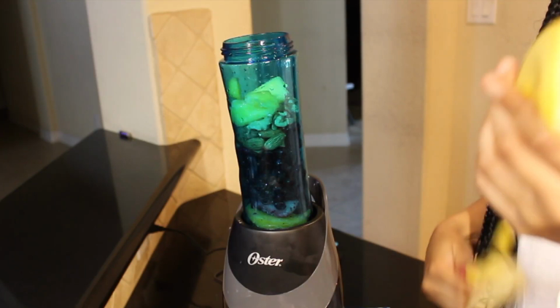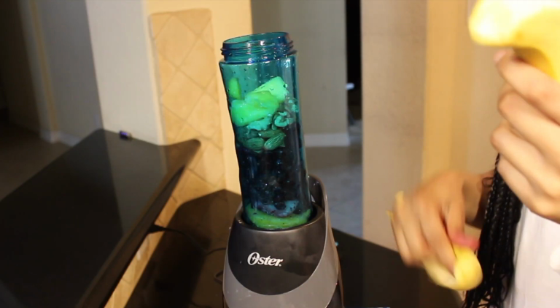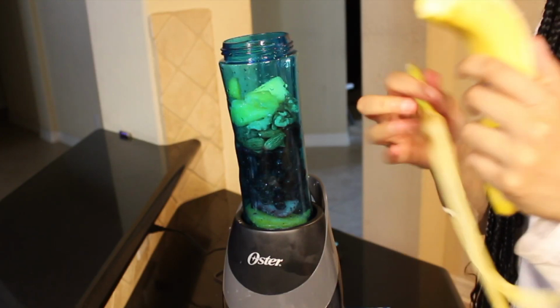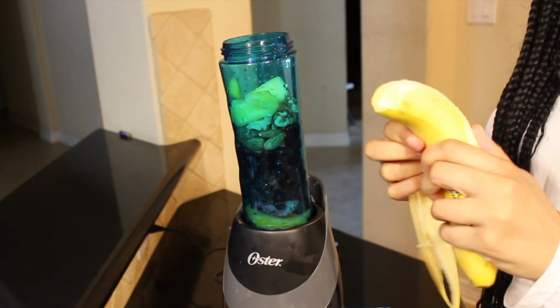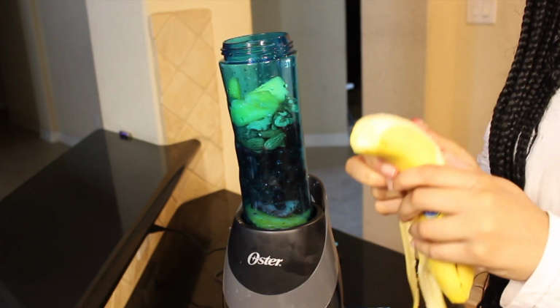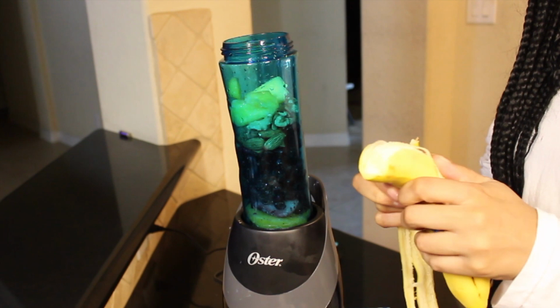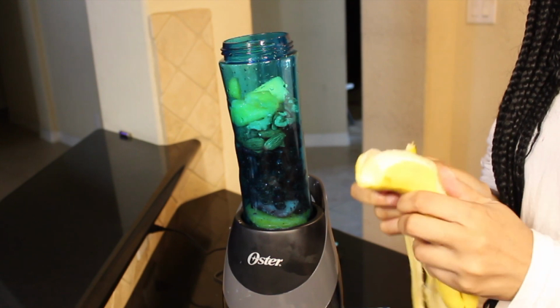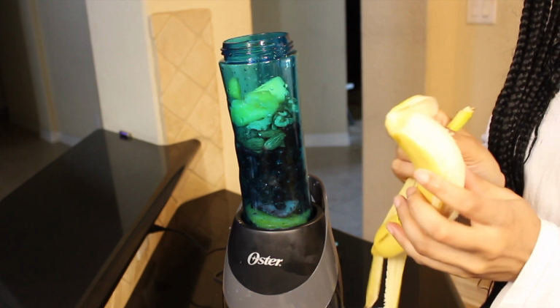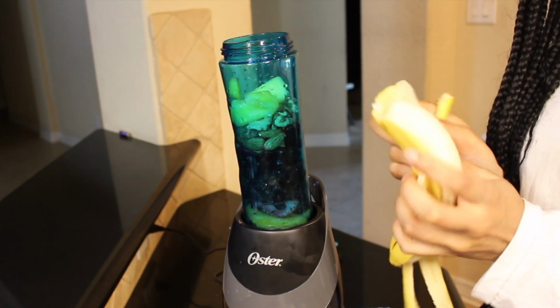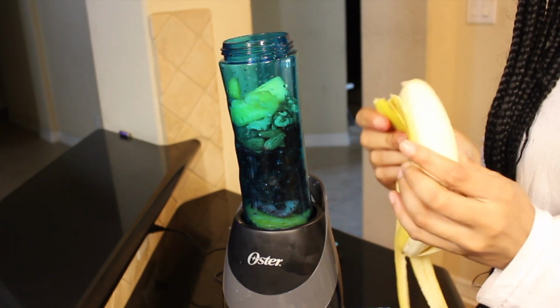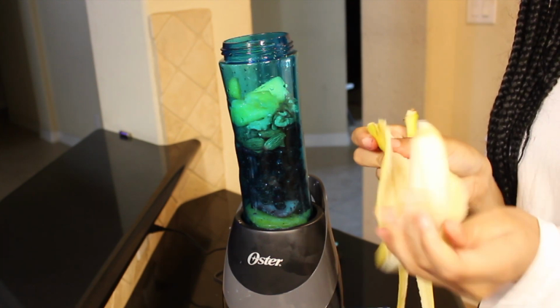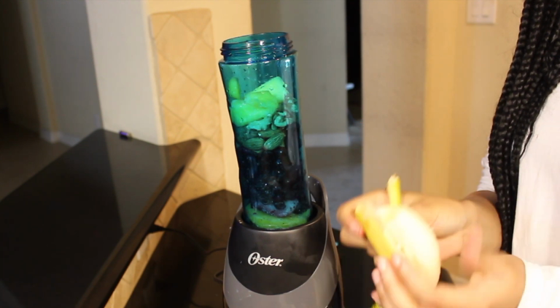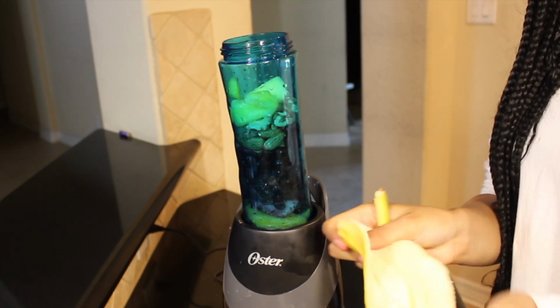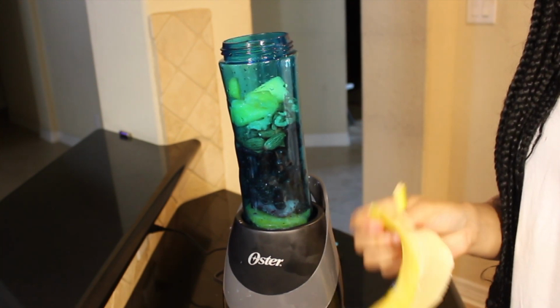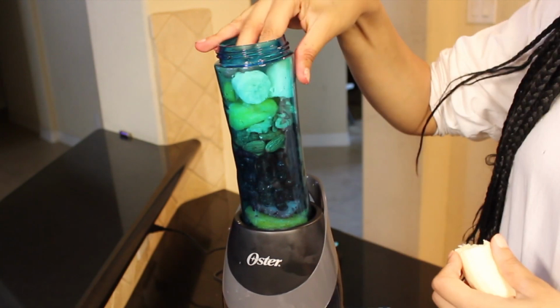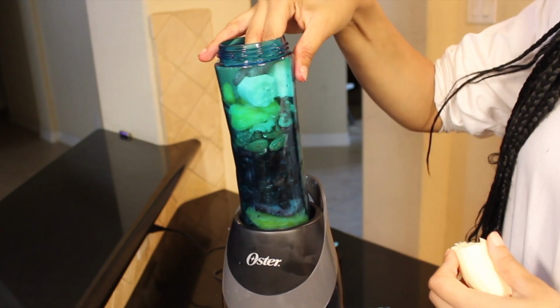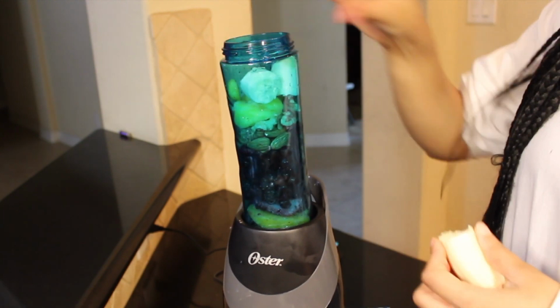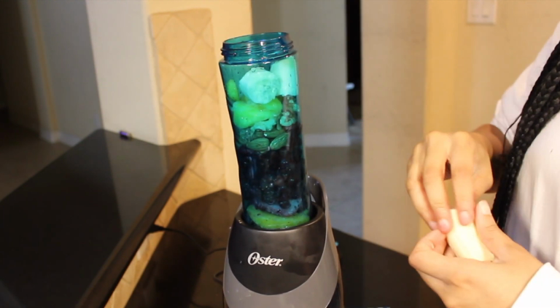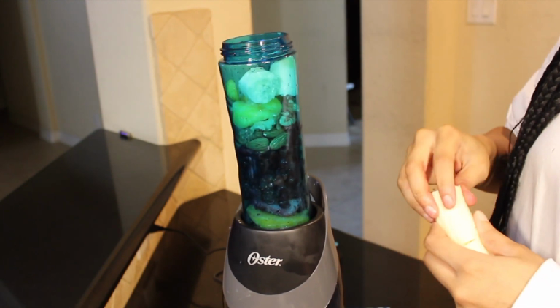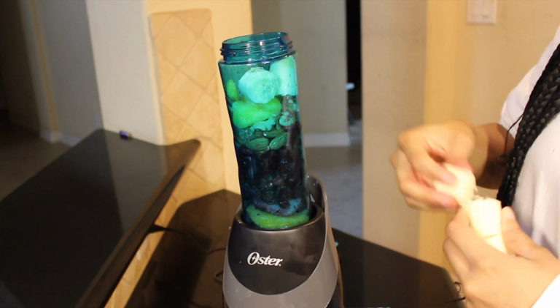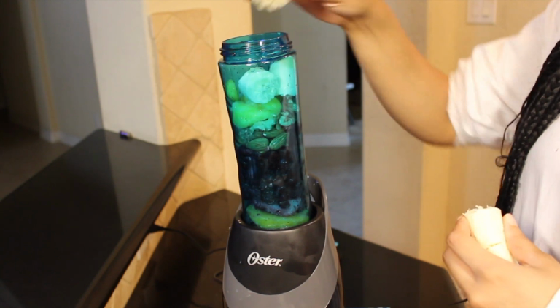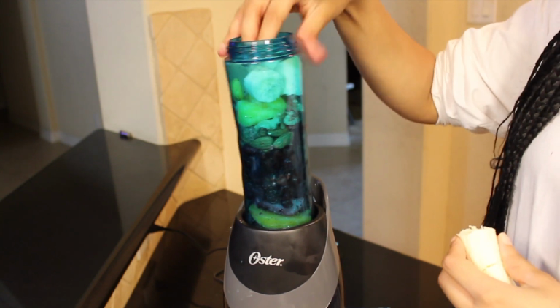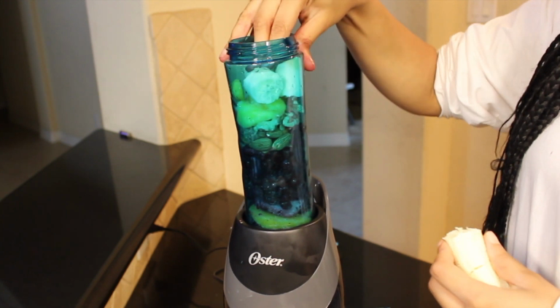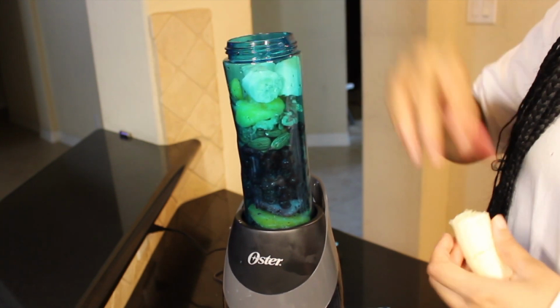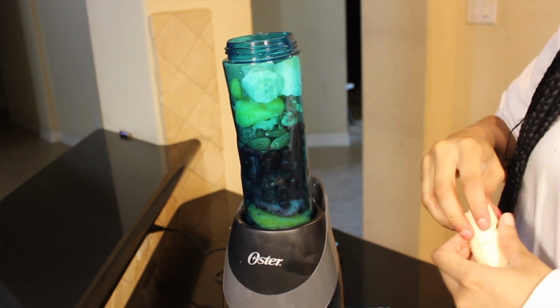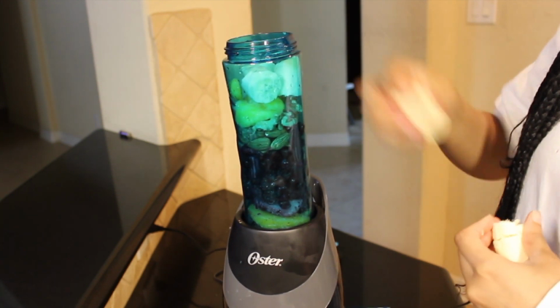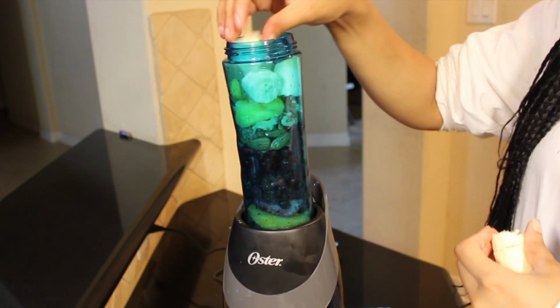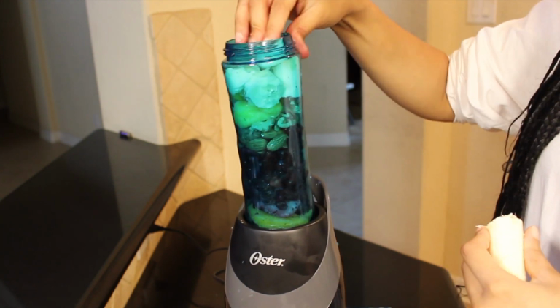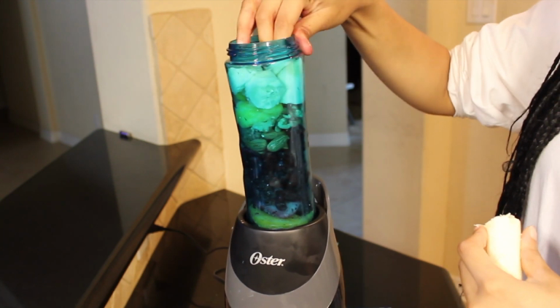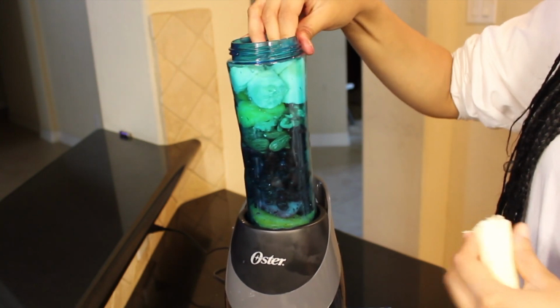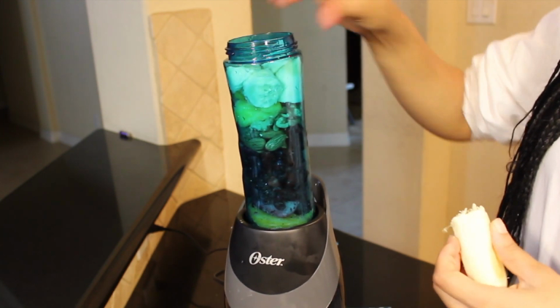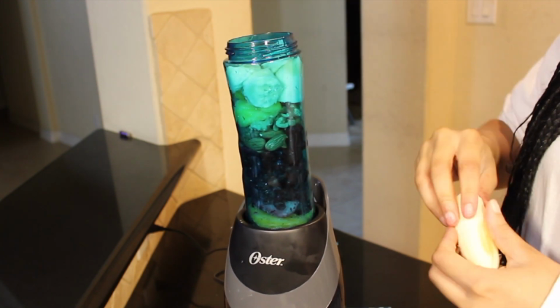I put the frozen fruit at the bottom just so they have time to start melting. I do have a baby blender, so I find it's best to put the soft stuff like the bananas at the top so that it's not so rough on the blades.